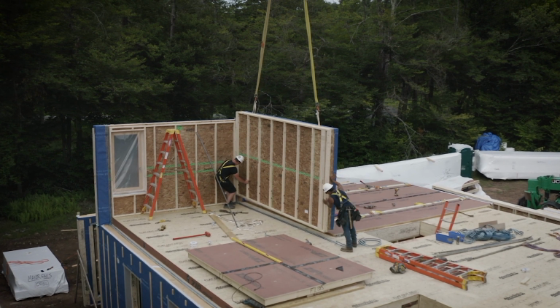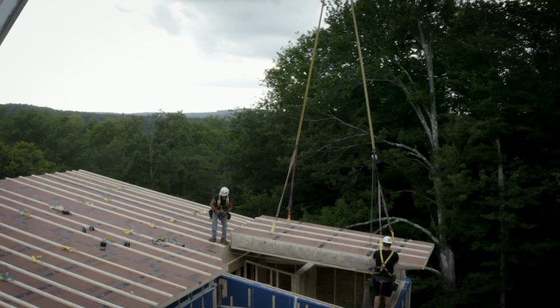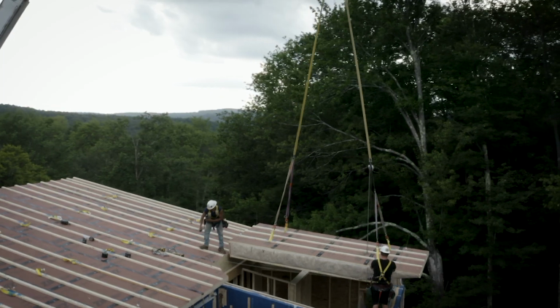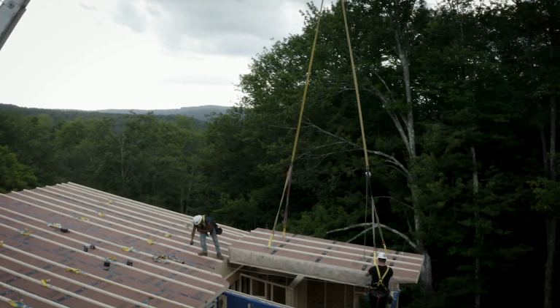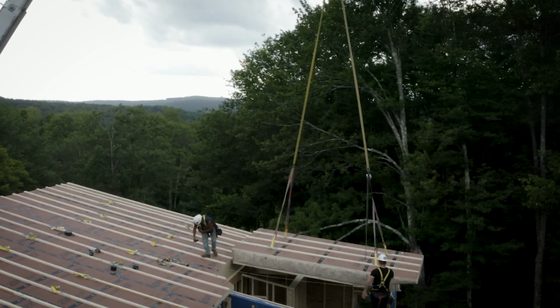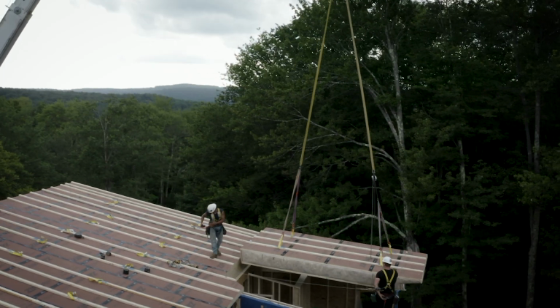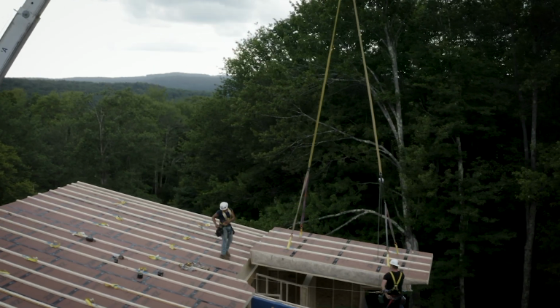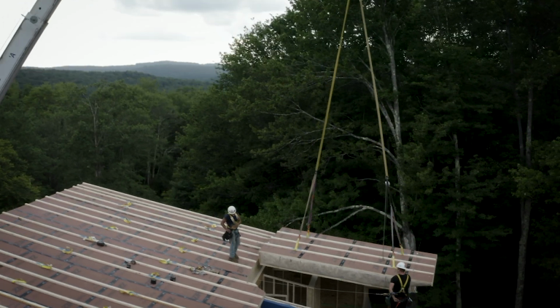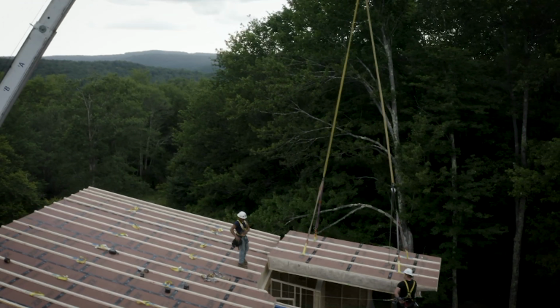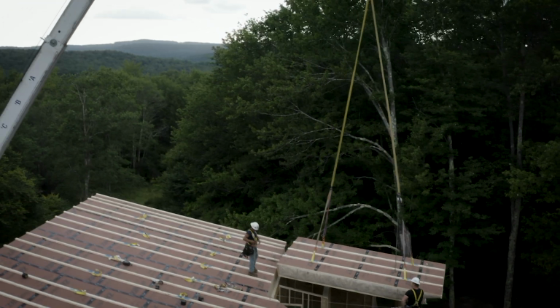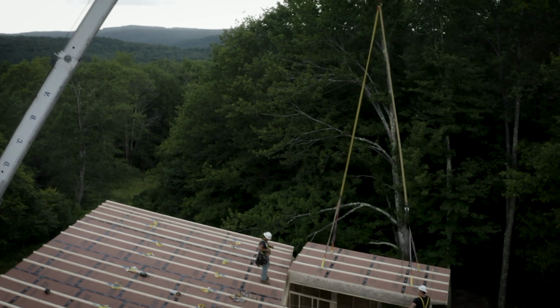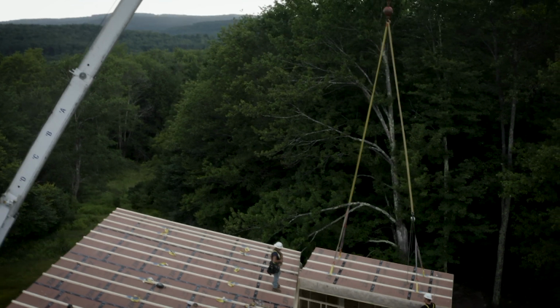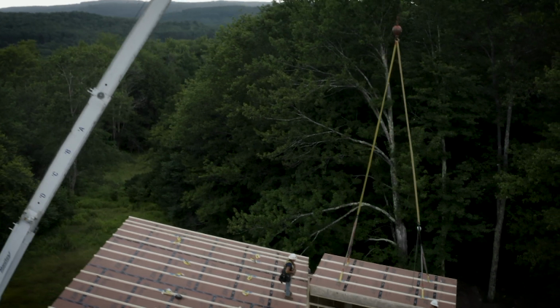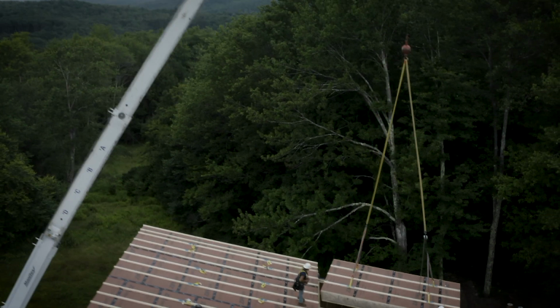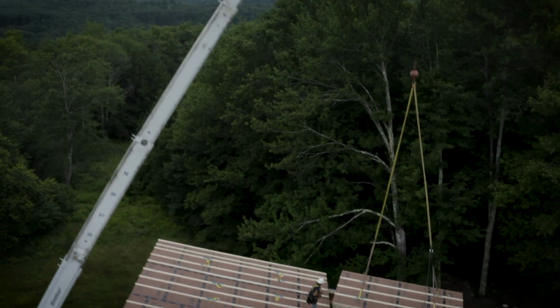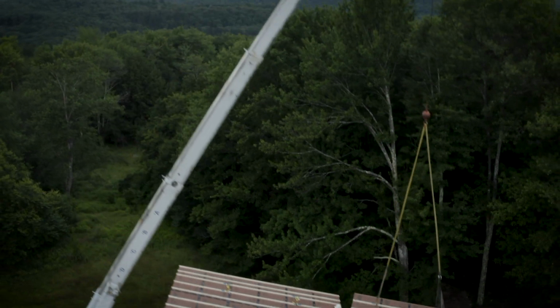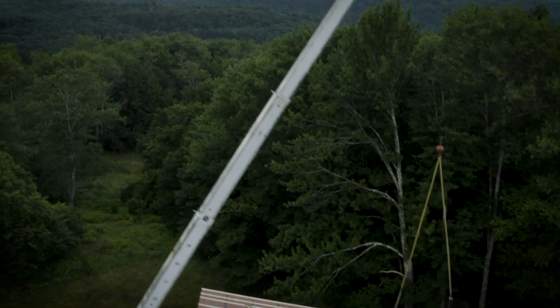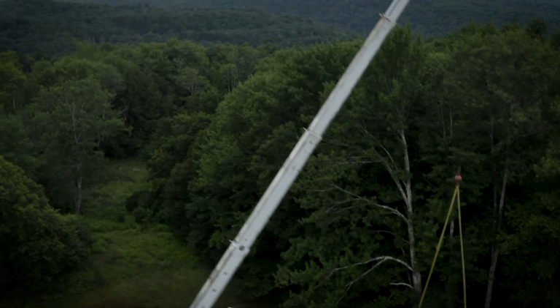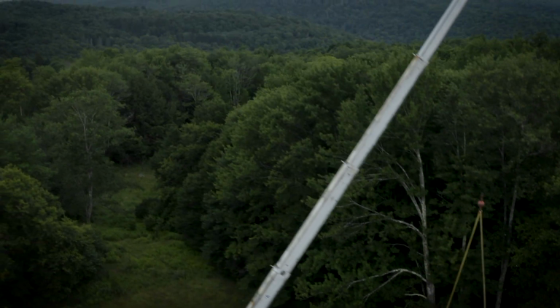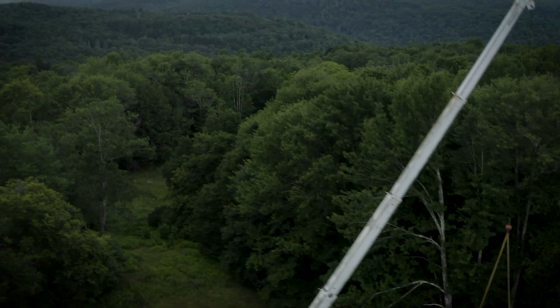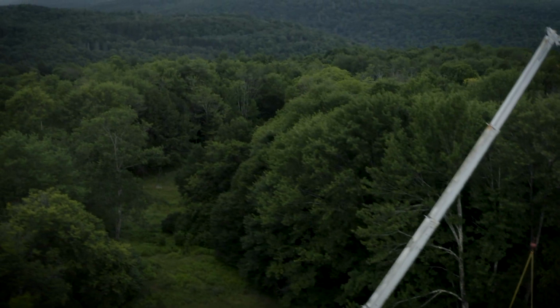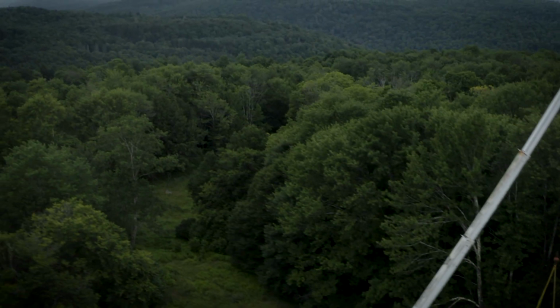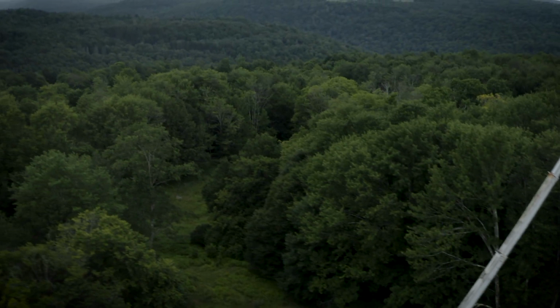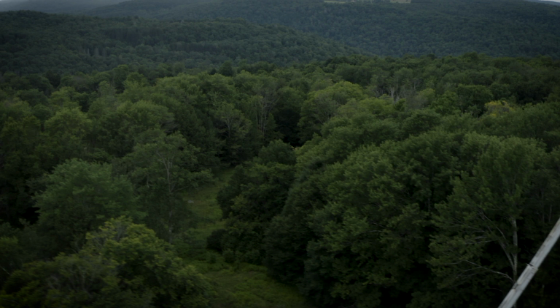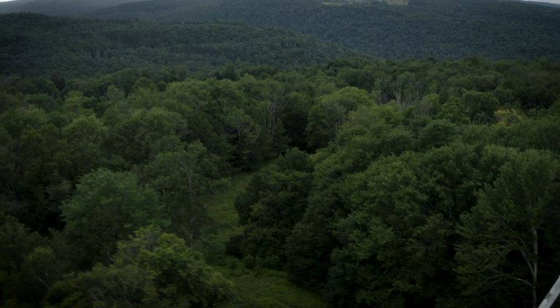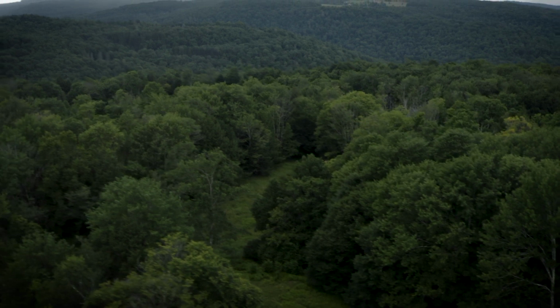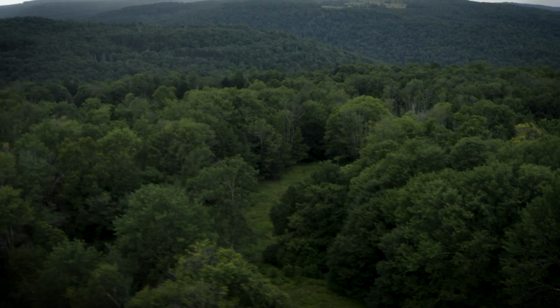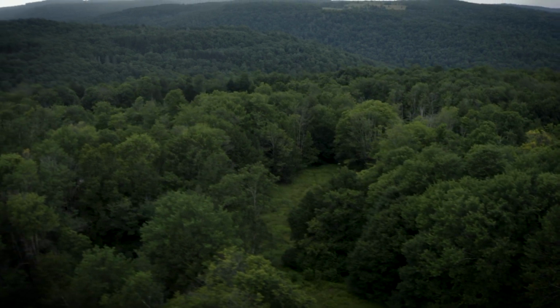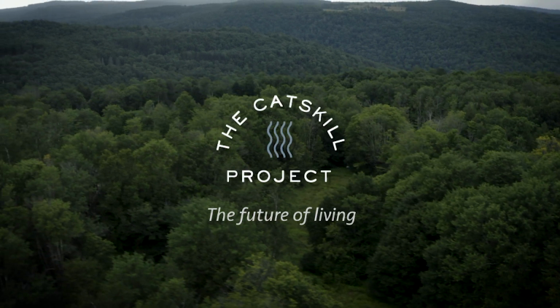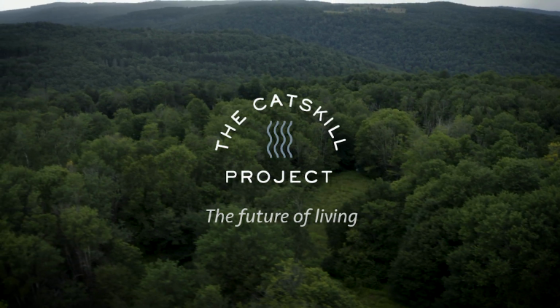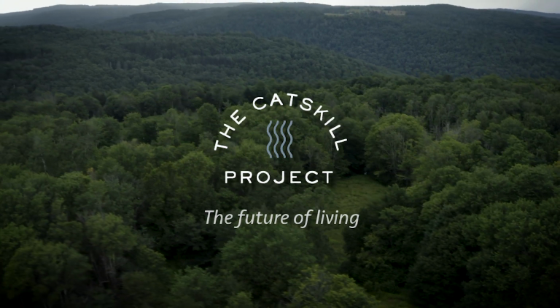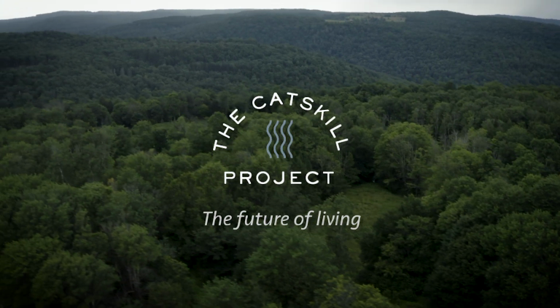It has been an honor and privilege working with the Catskill Project team. We consider this project to be a new paradigm for the future of living in a rural environment.